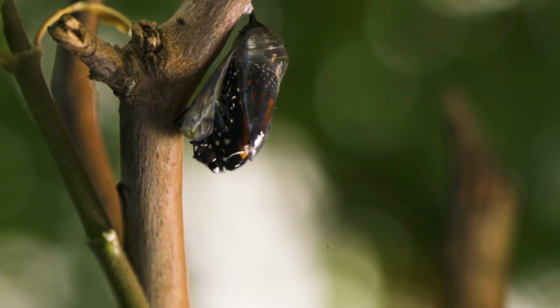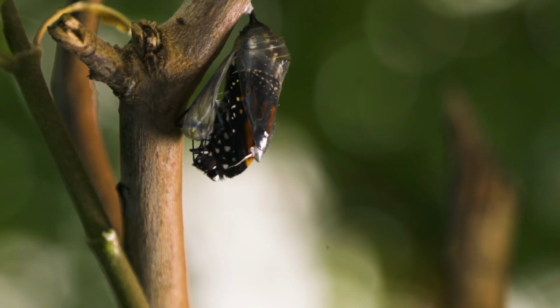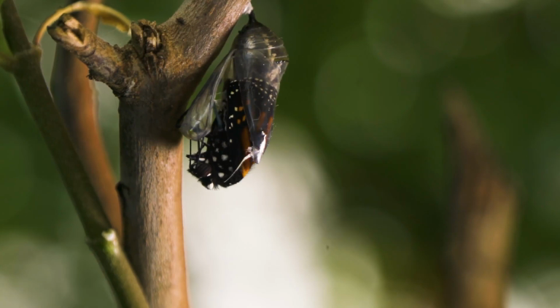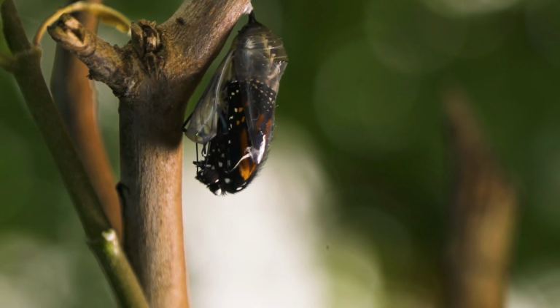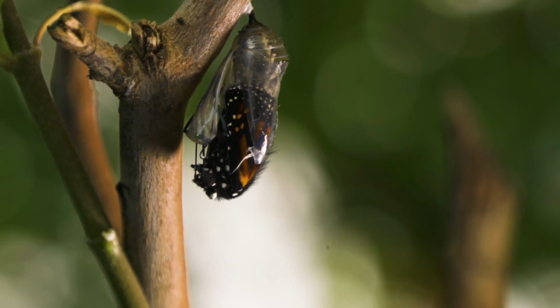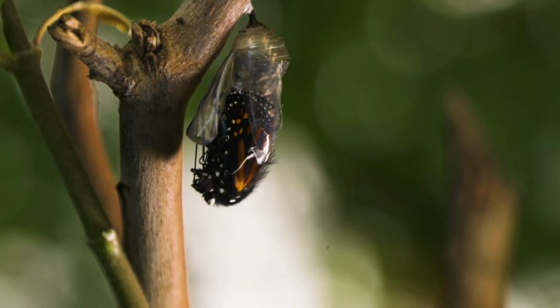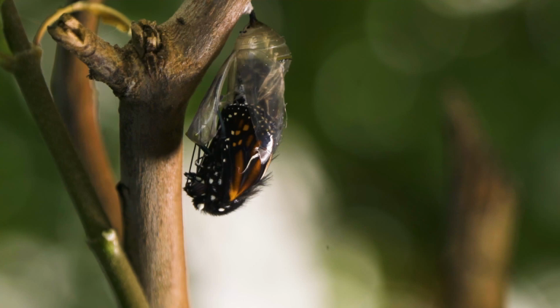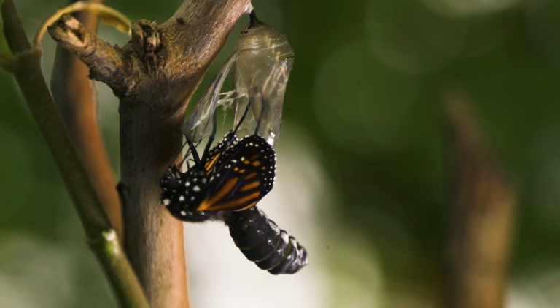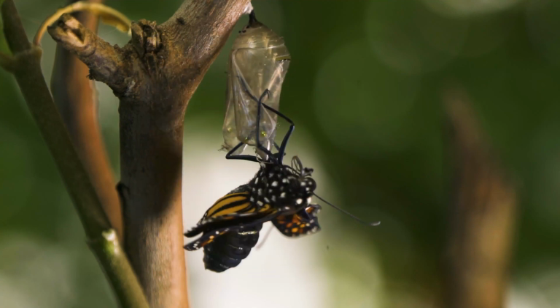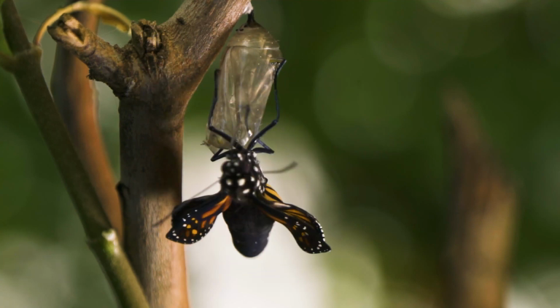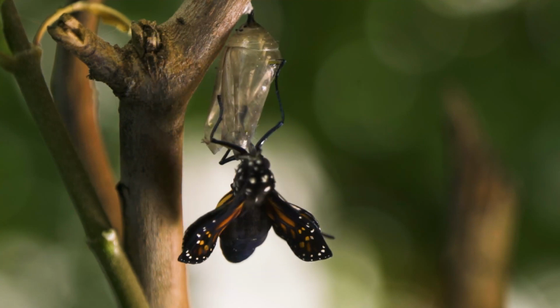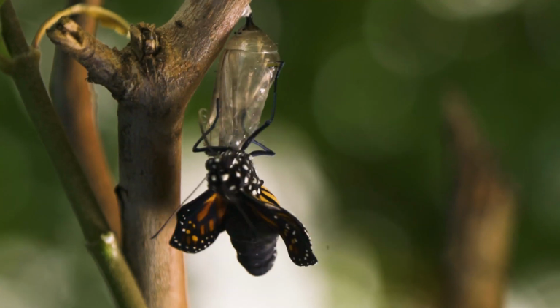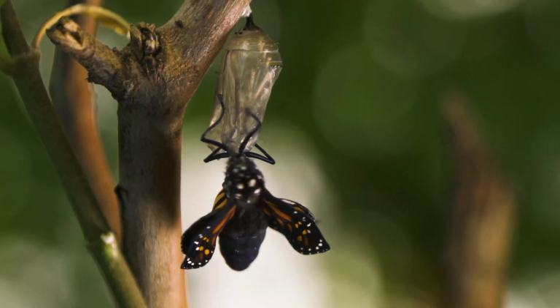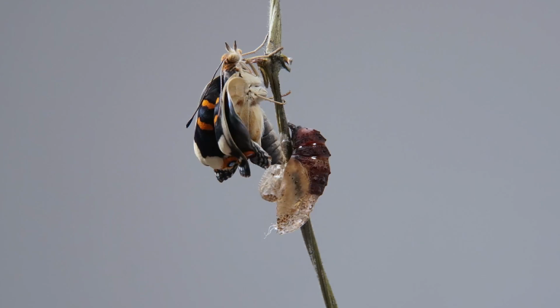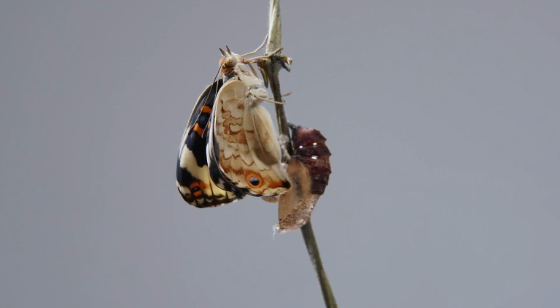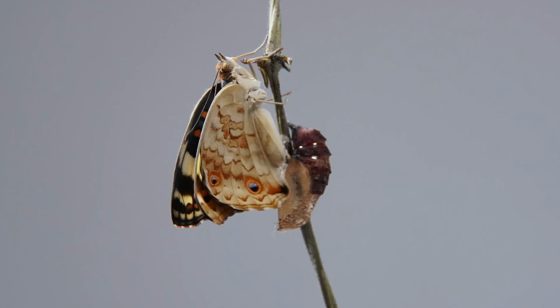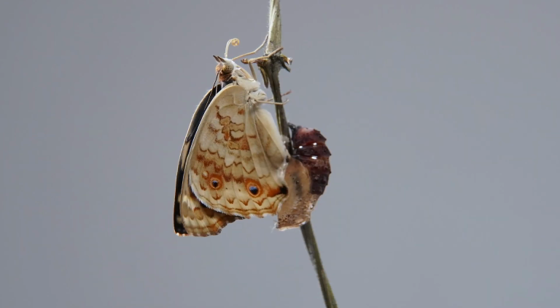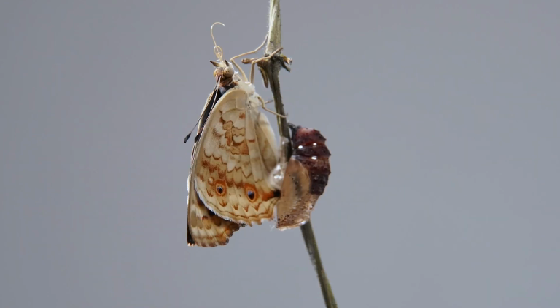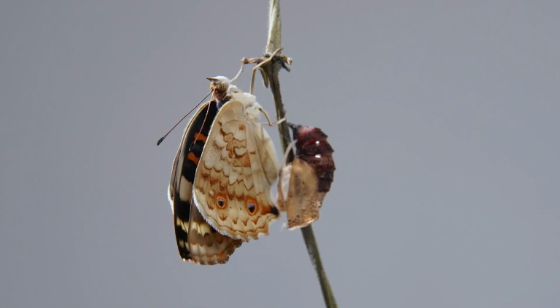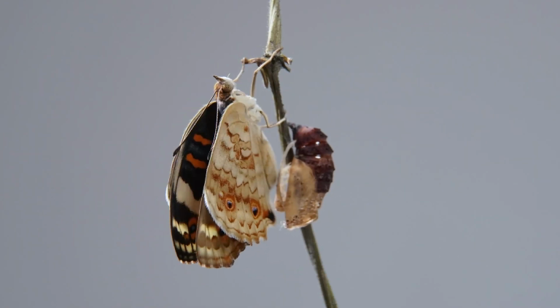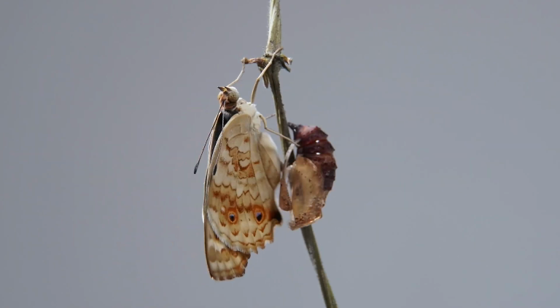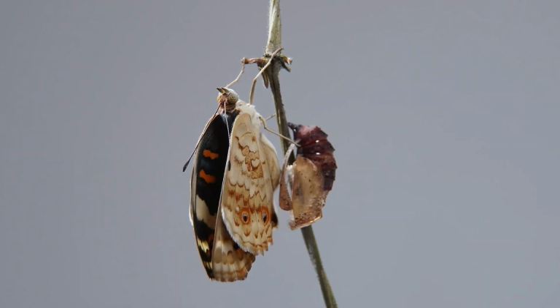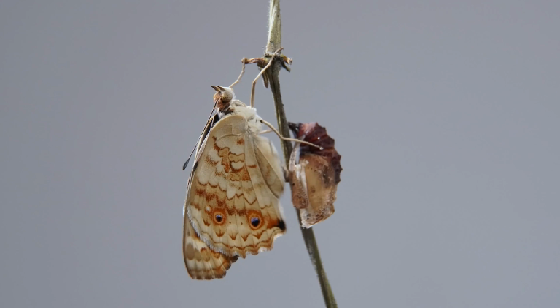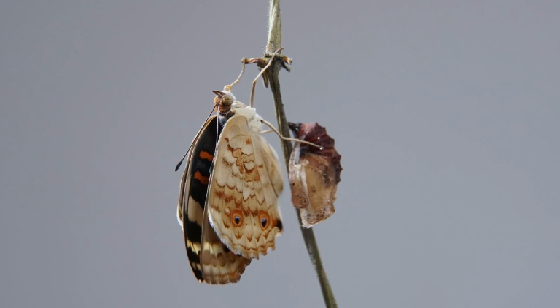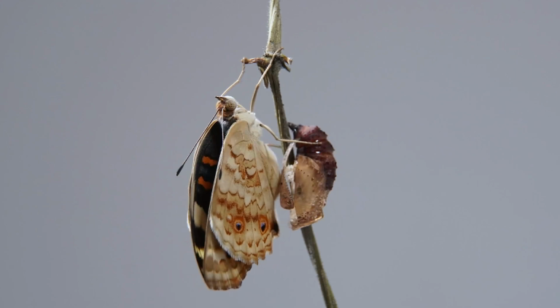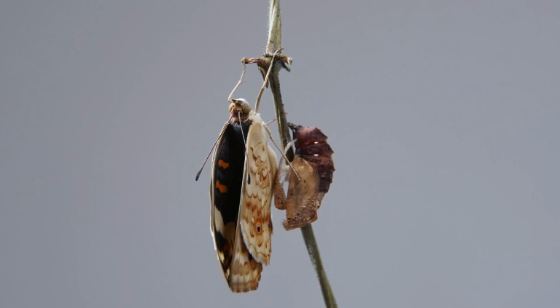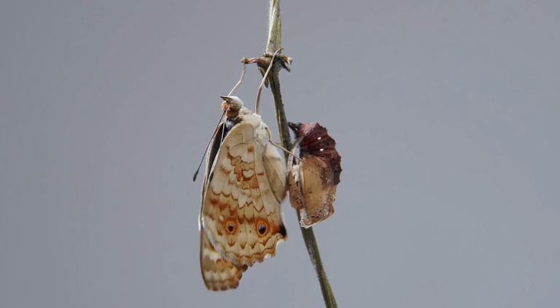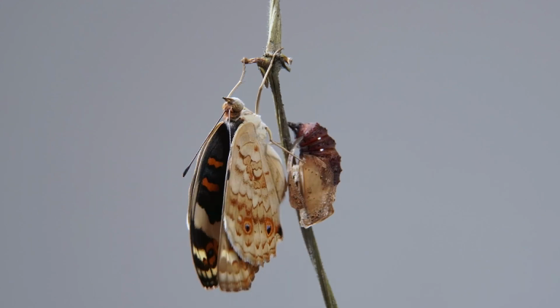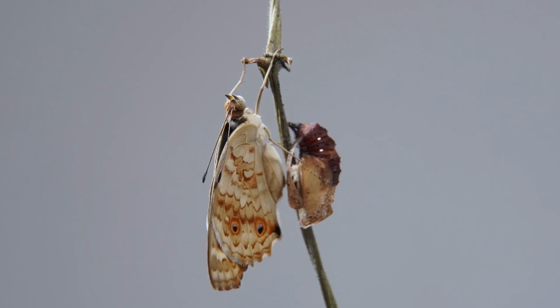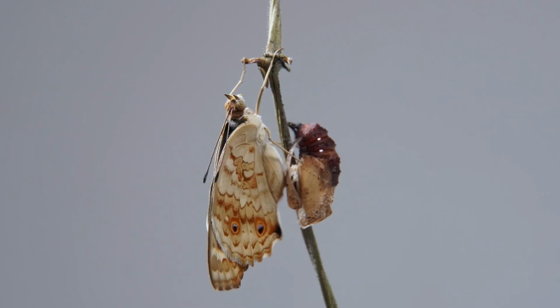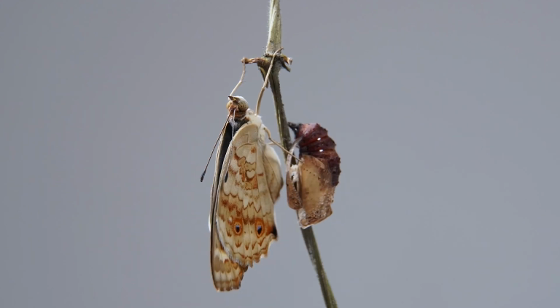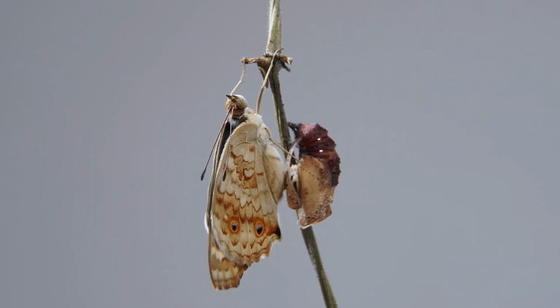Finally, the butterfly emerges from the chrysalis, completing its metamorphosis. Initially, its wings are soft and crumpled, but within hours they expand and harden as fluid is pumped into them.